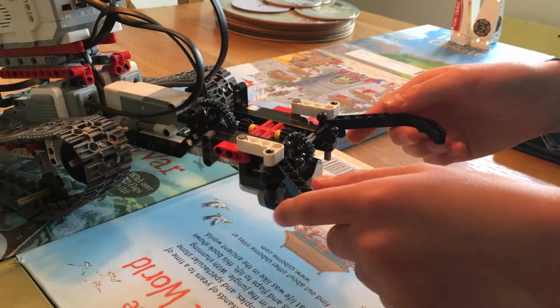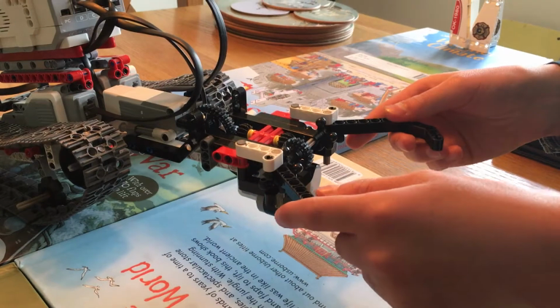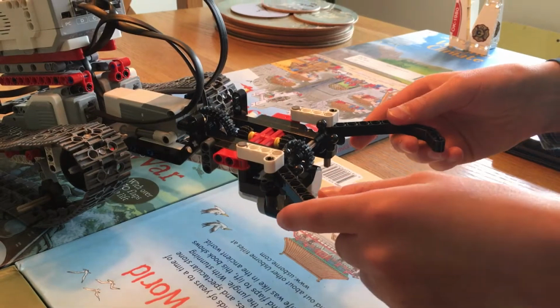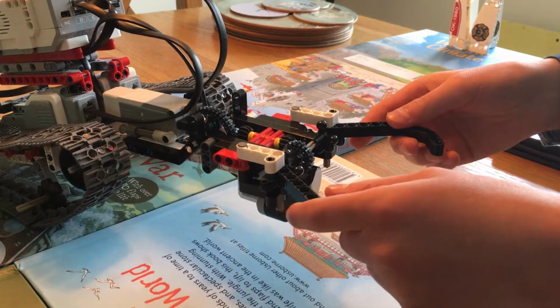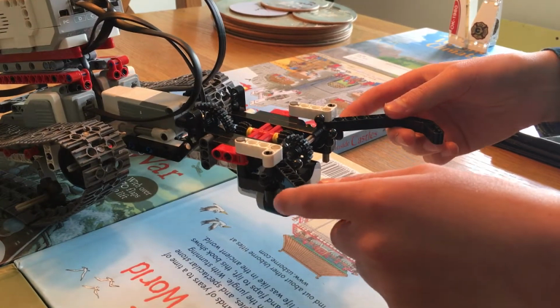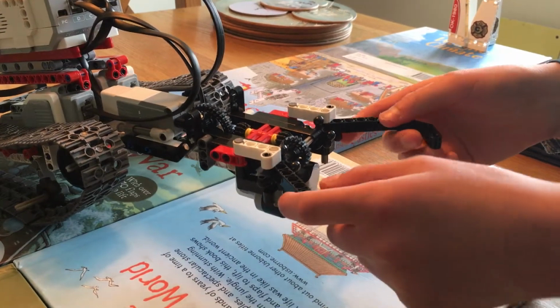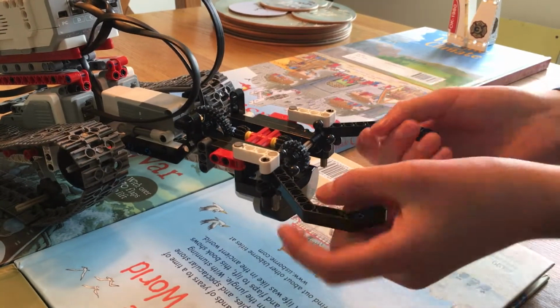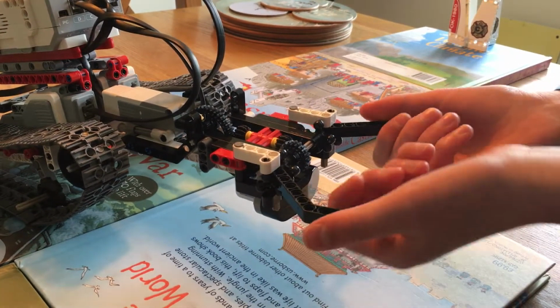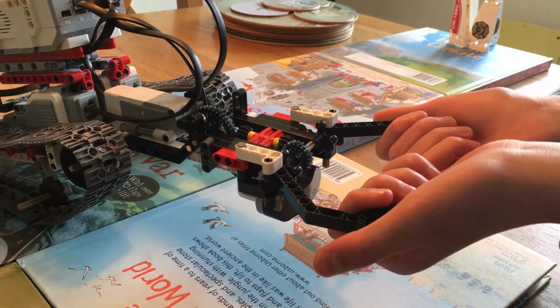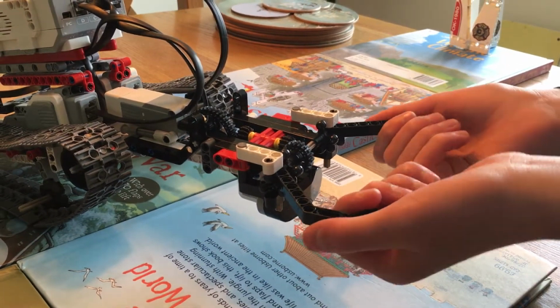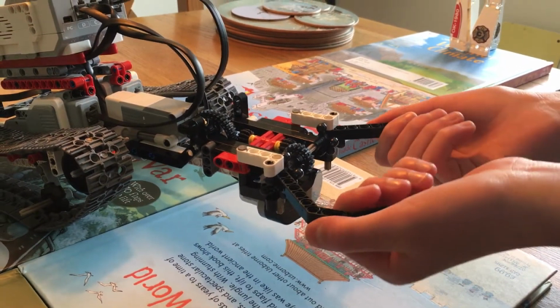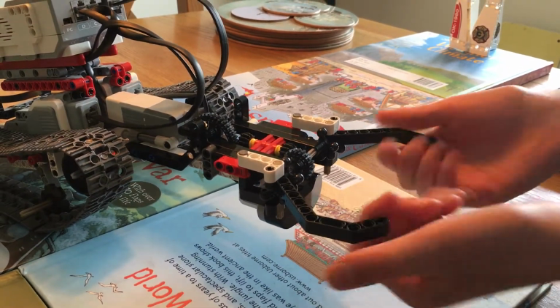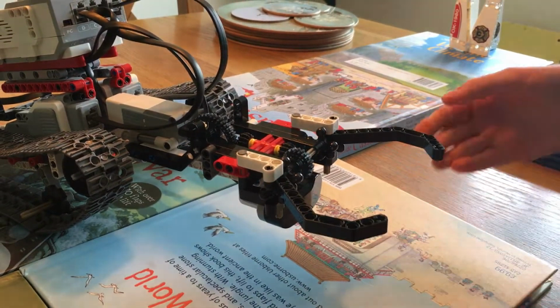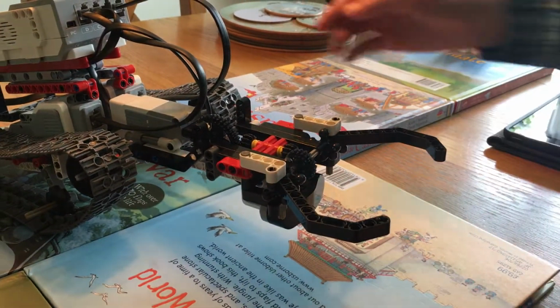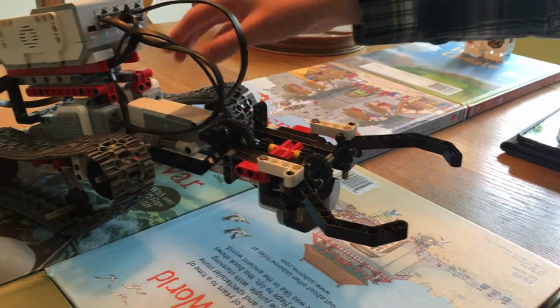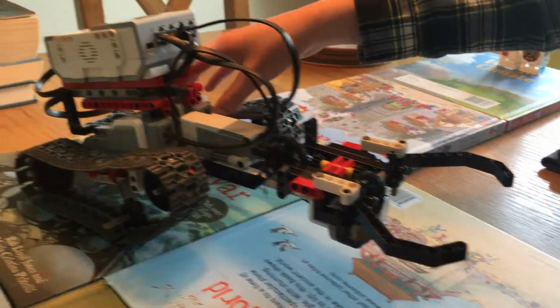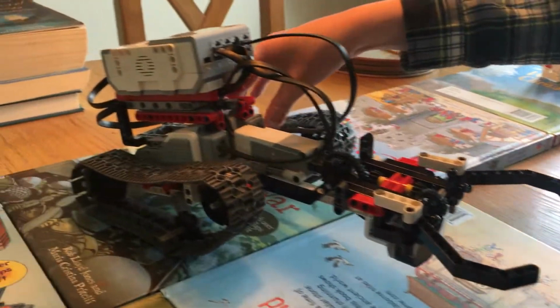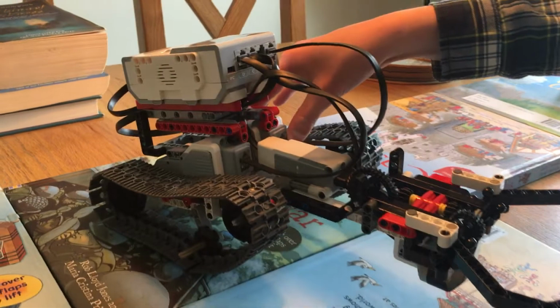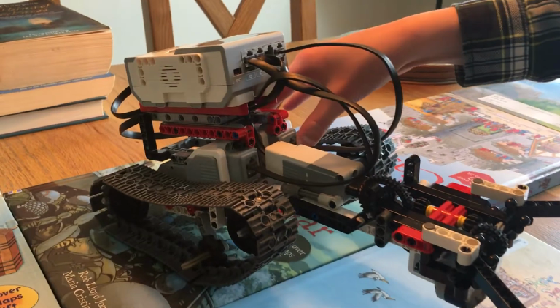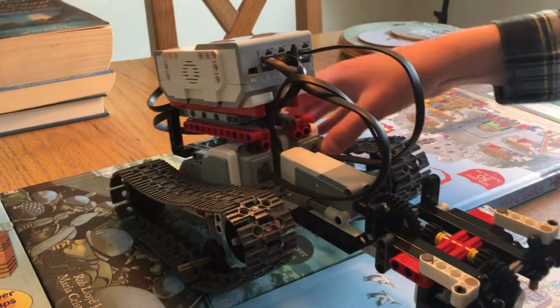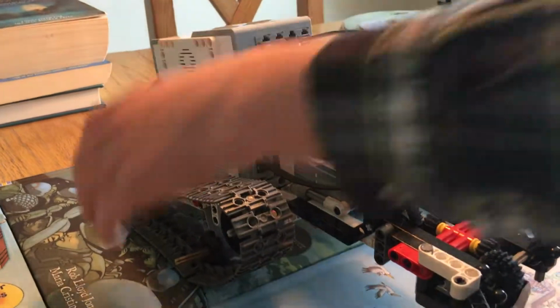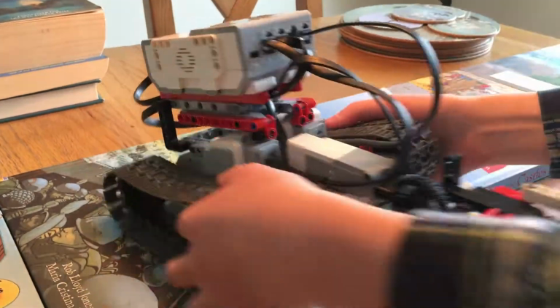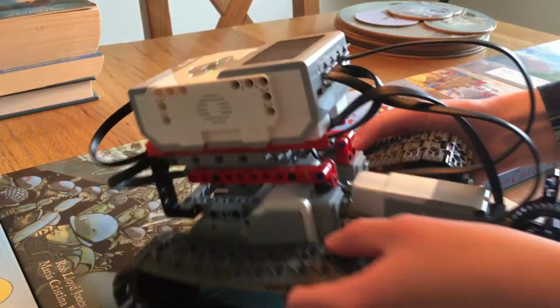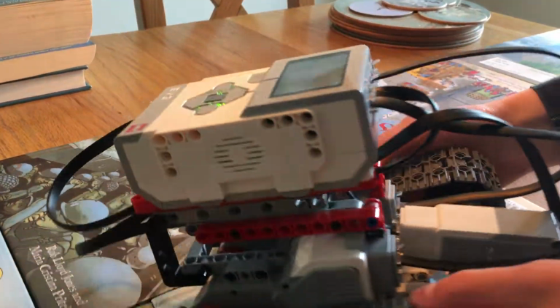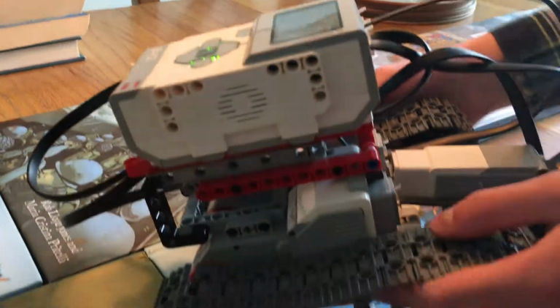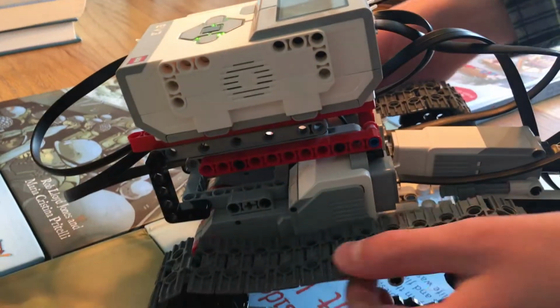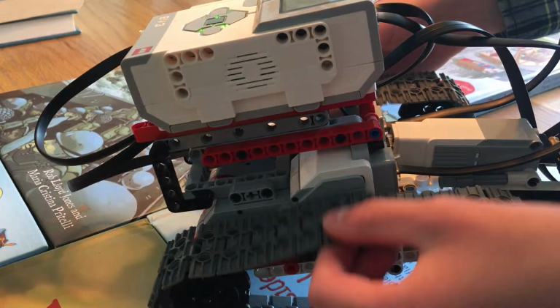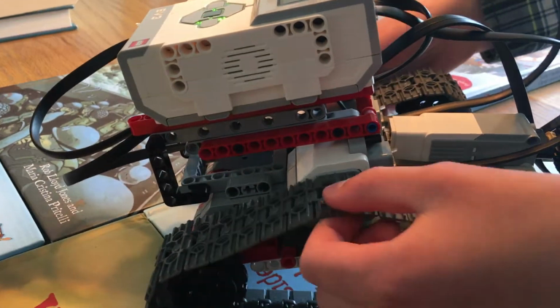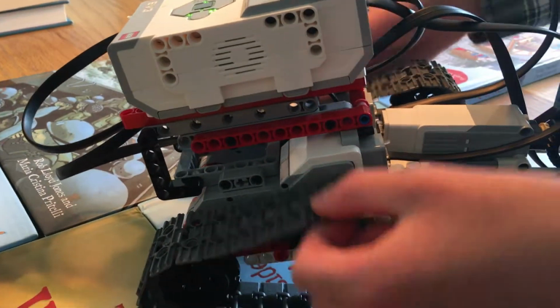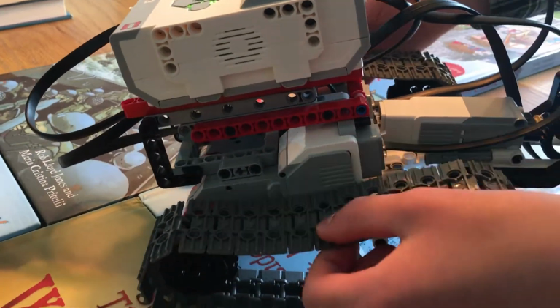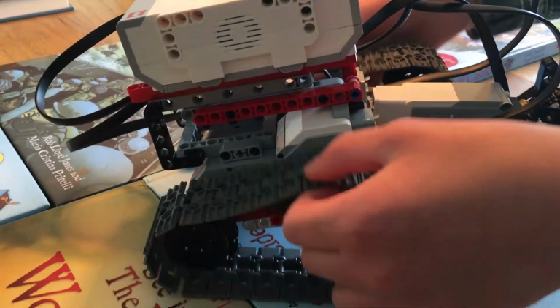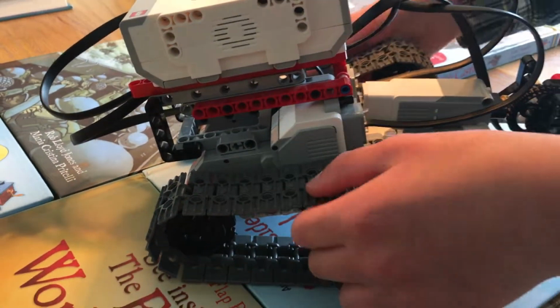the small one, to open and close the core. Back here we have two large motors to drive the tracks here.